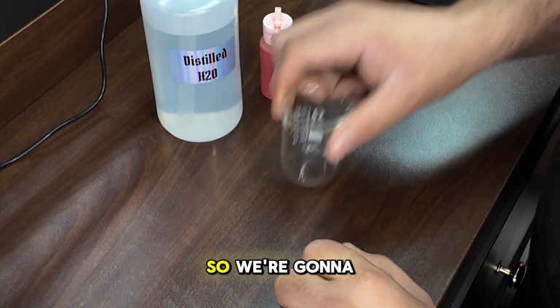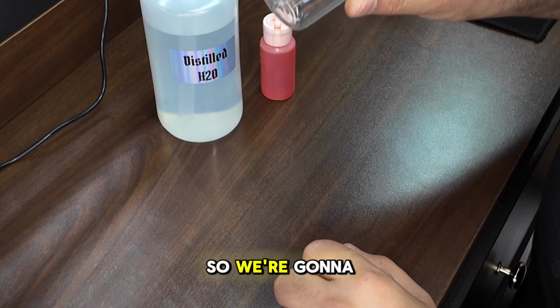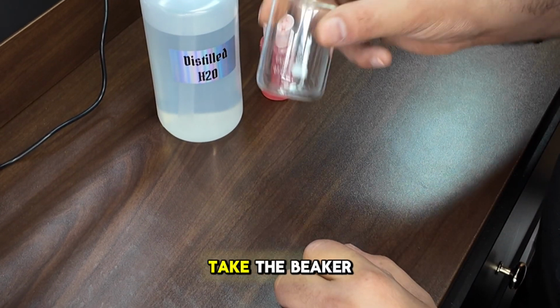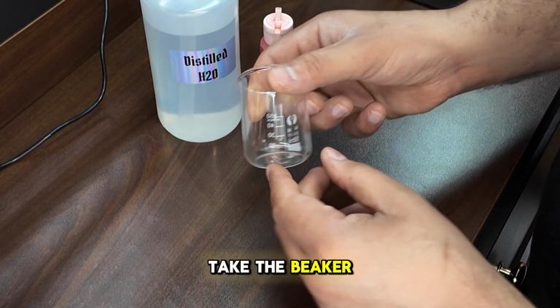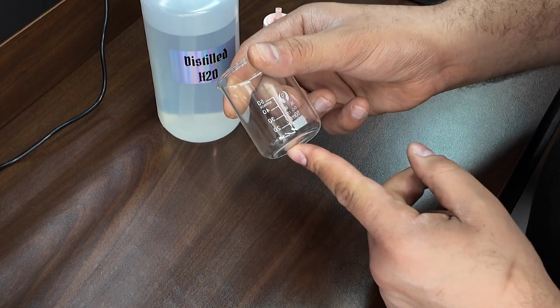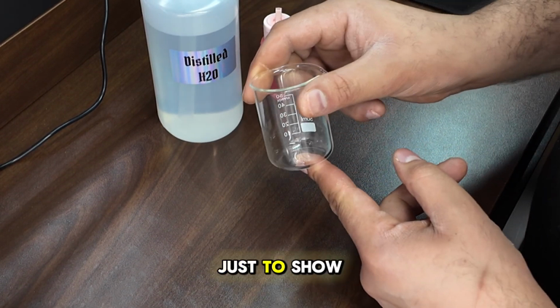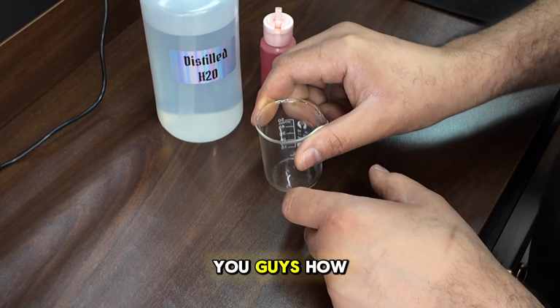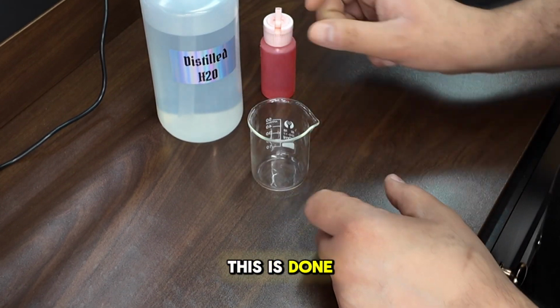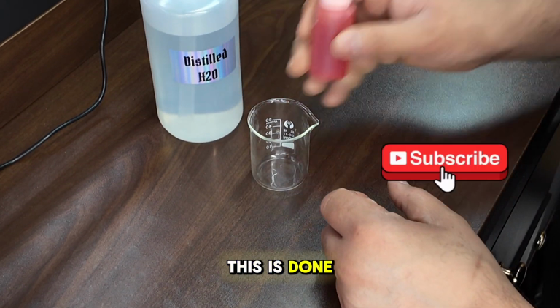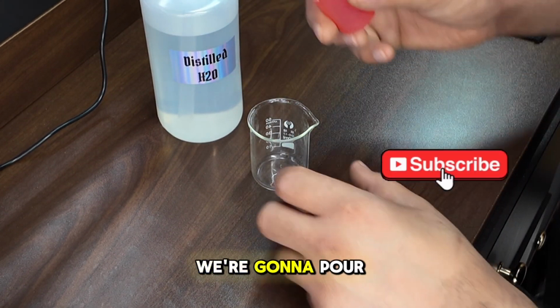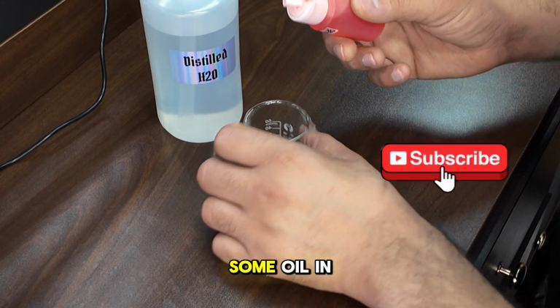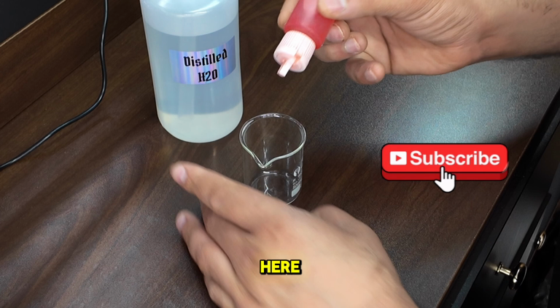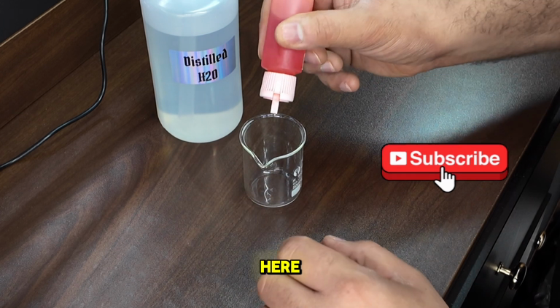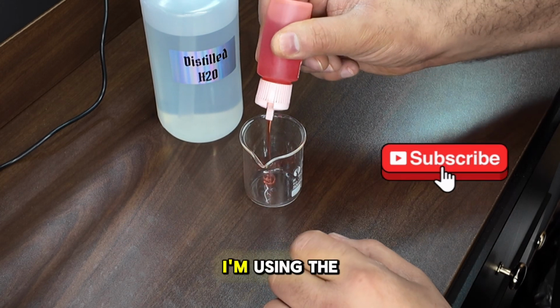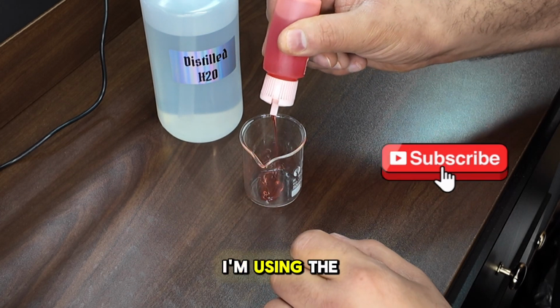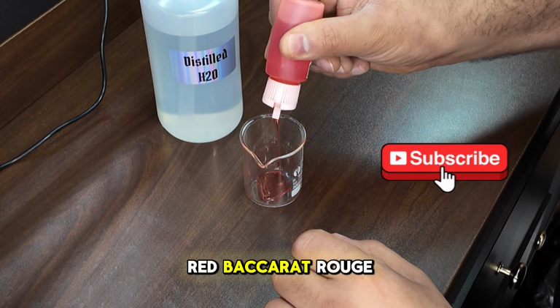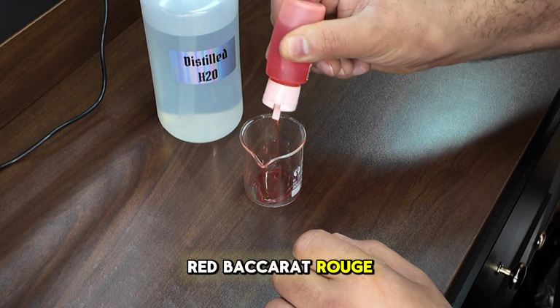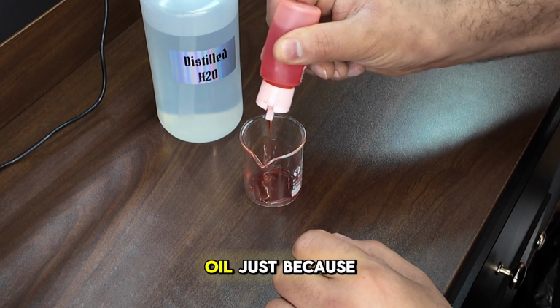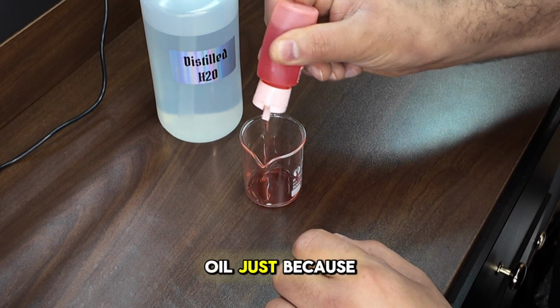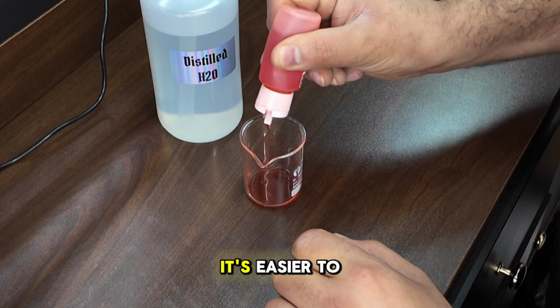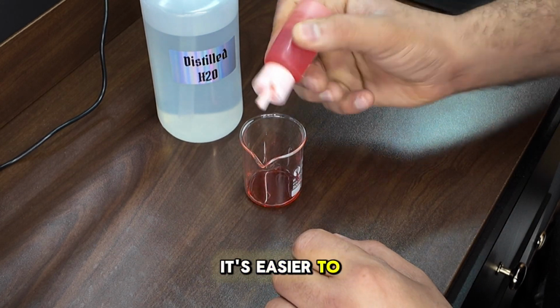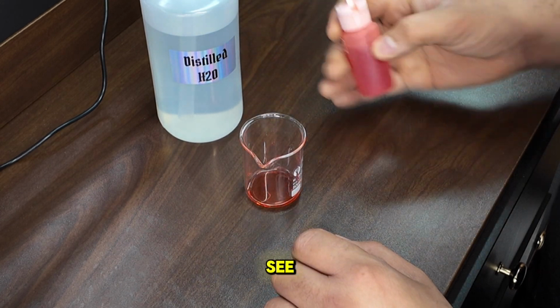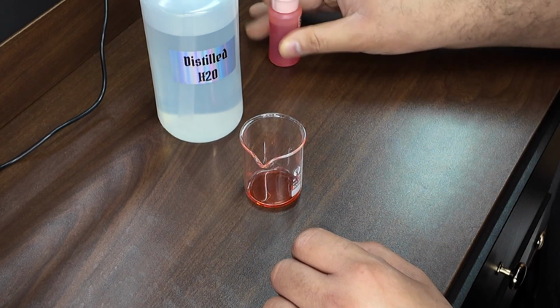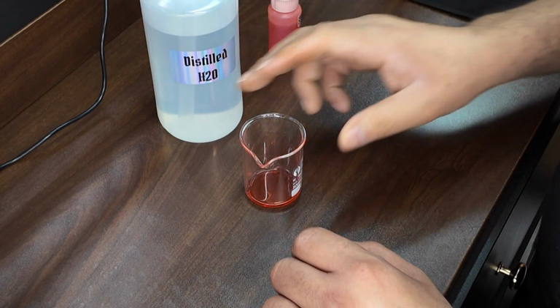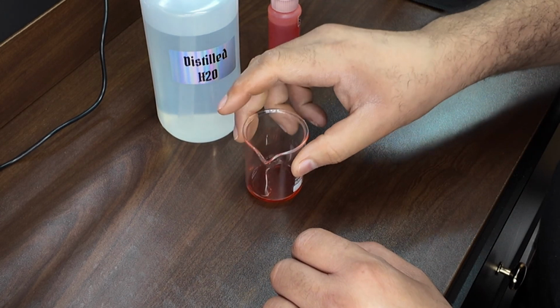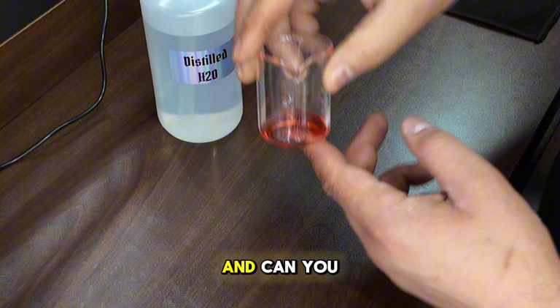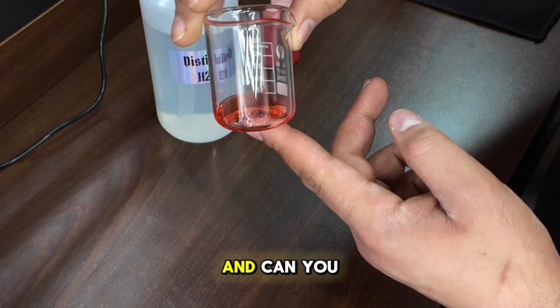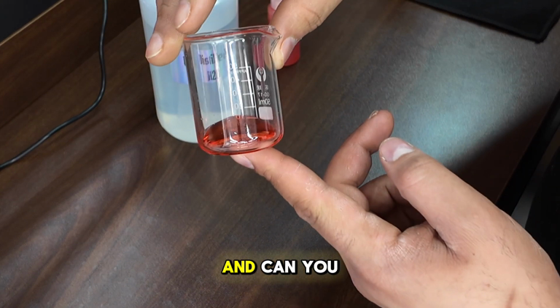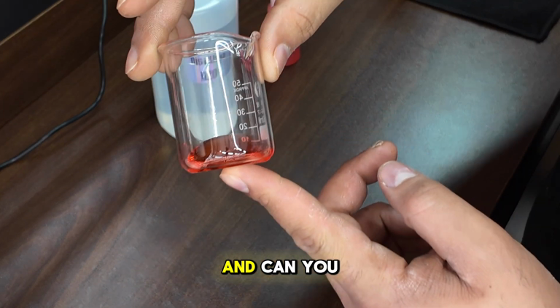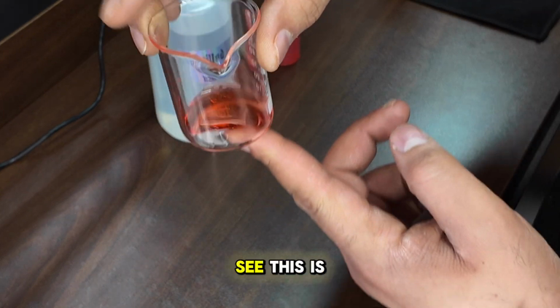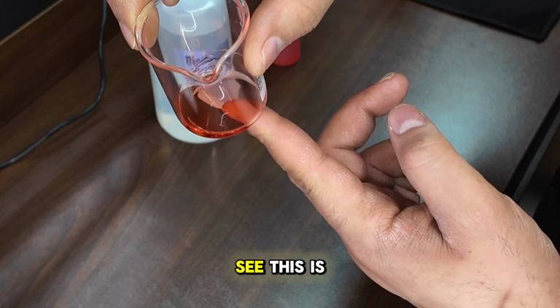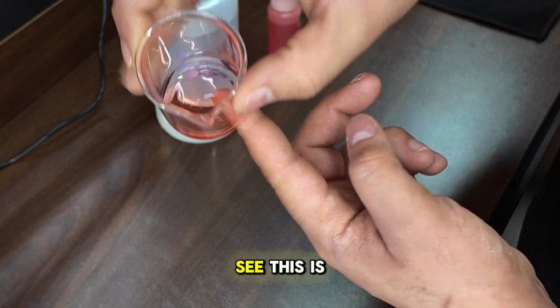We're gonna take the beaker, just to show you guys how this is done. We're gonna pour some oil in here. I'm using the red Baccarat Rouge oil just because it's easier to see. Can you see this? It's pure oil right now.